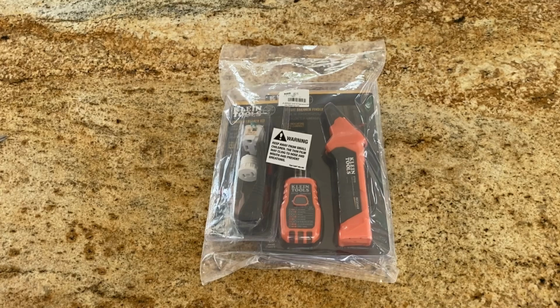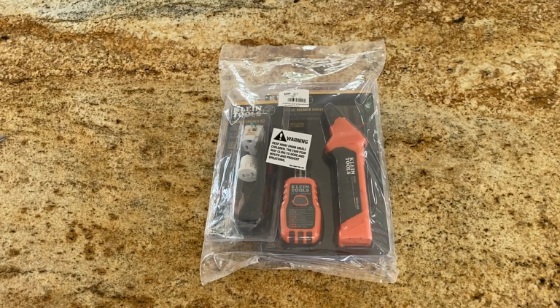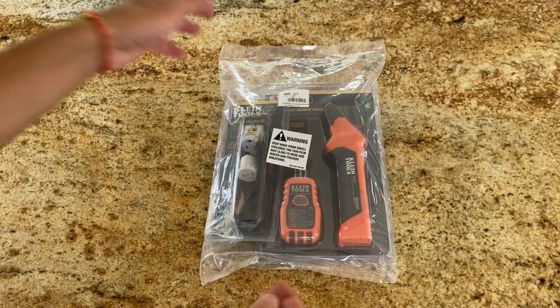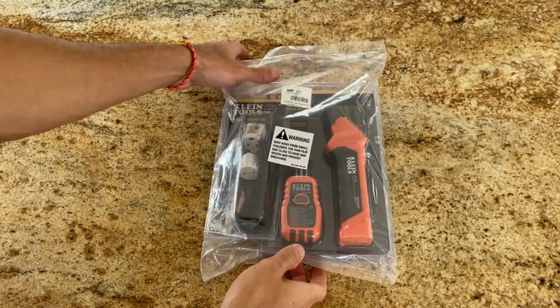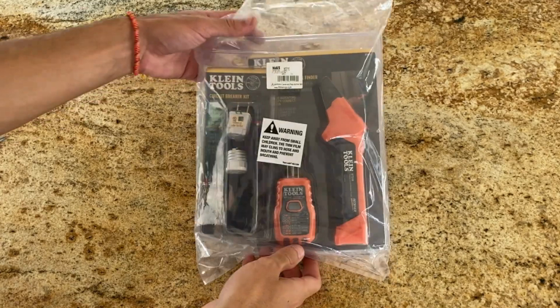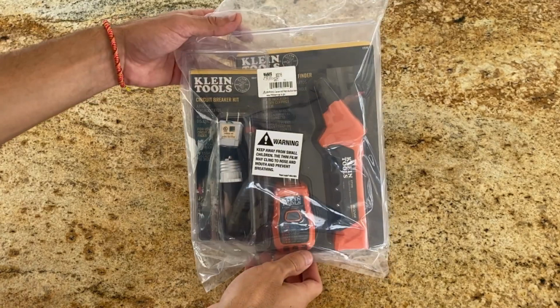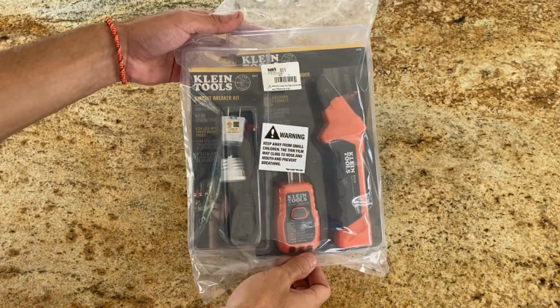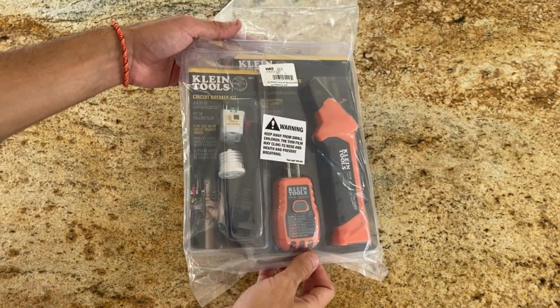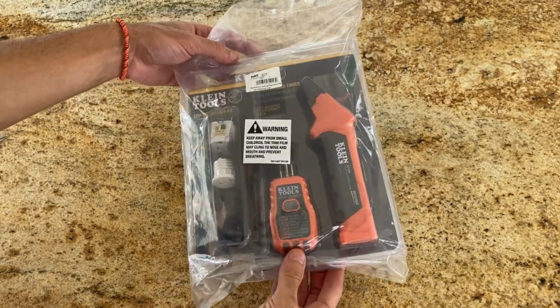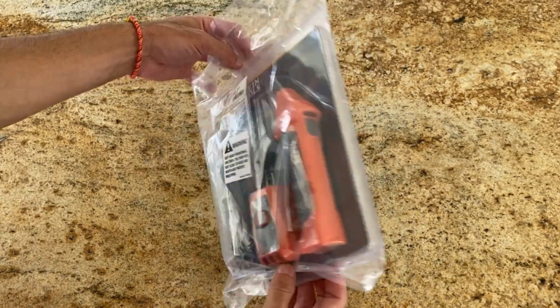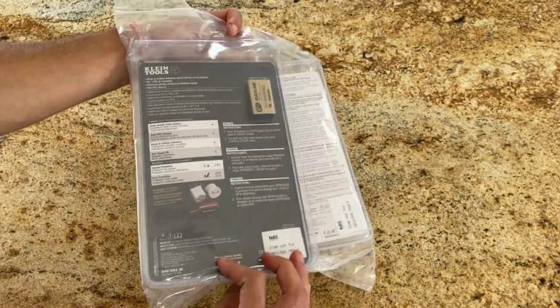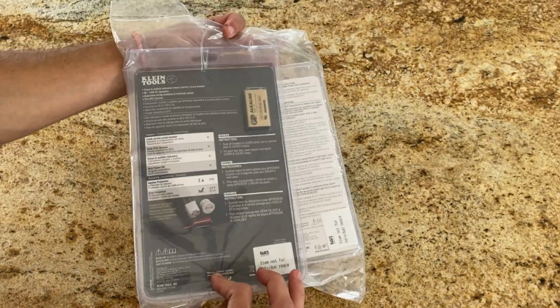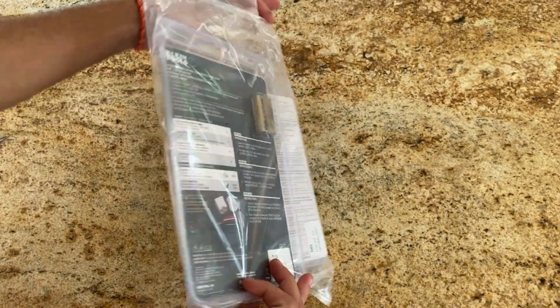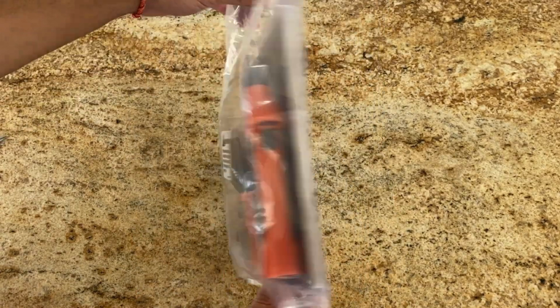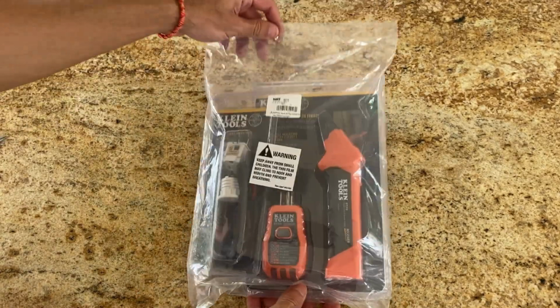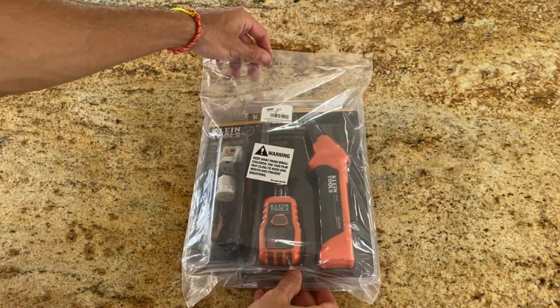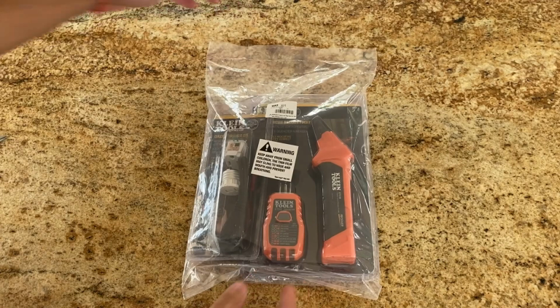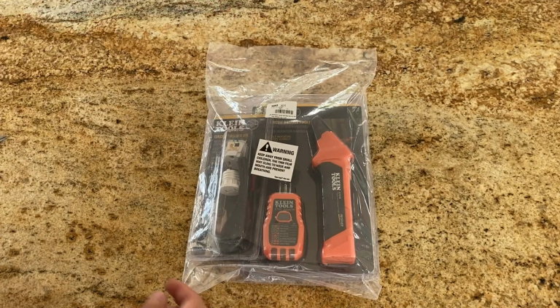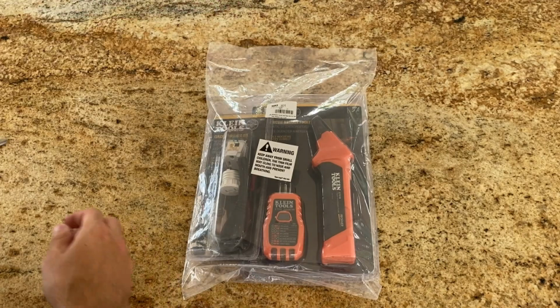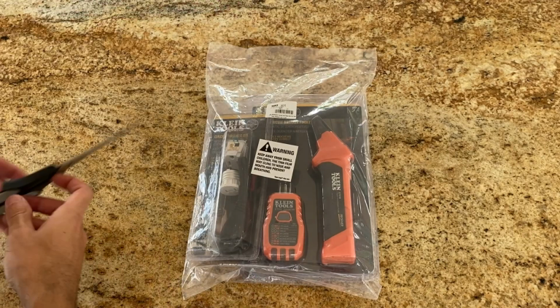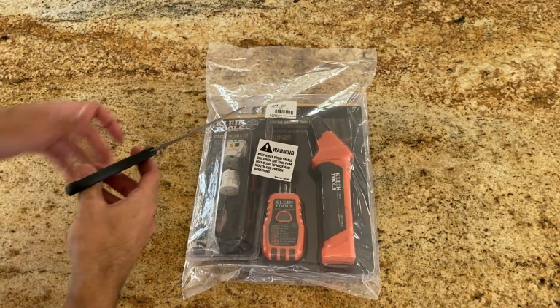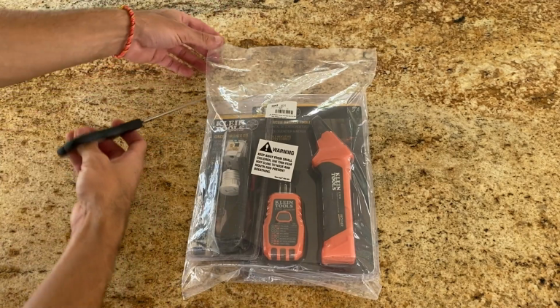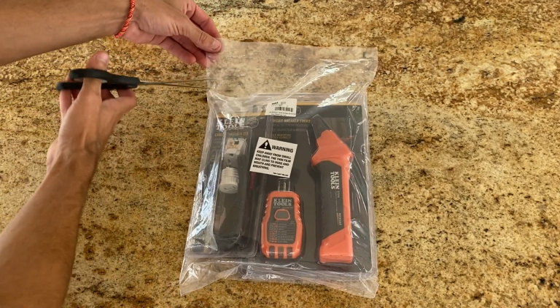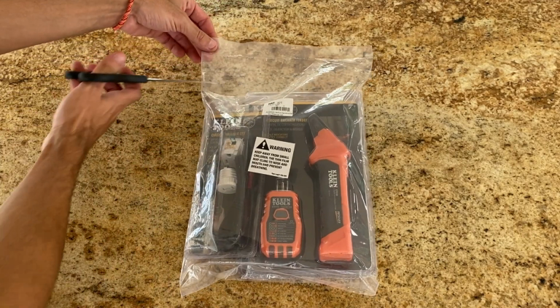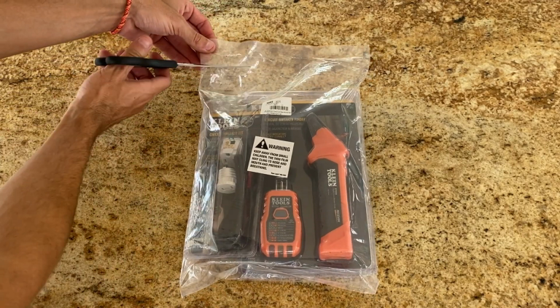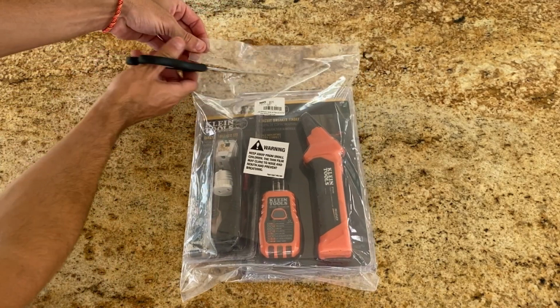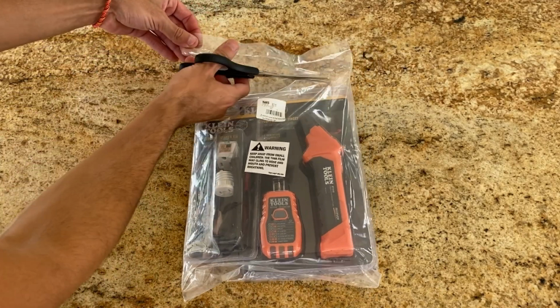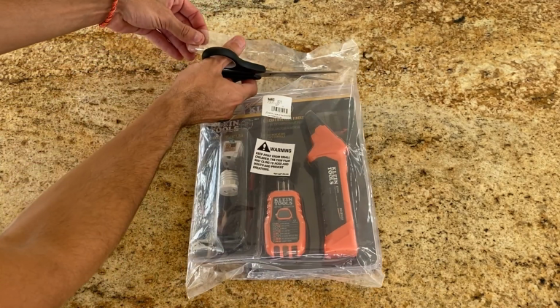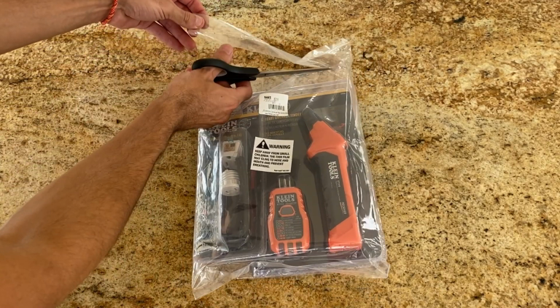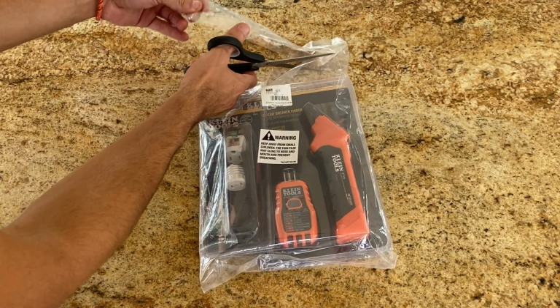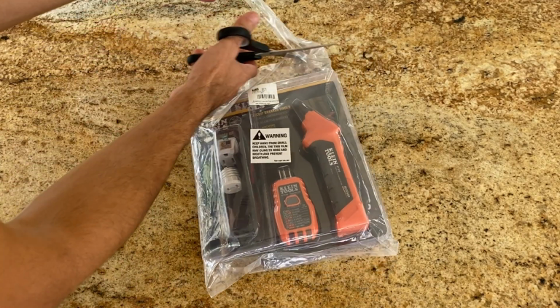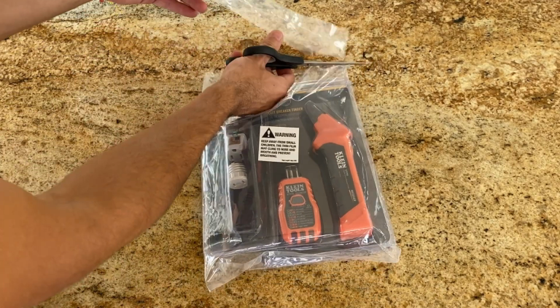Hey guys, what's going on? Today I'm going to talk about this Circuit Breaker Finder Toolkit. In this video, I'll share my experience using this product and my overall thoughts.